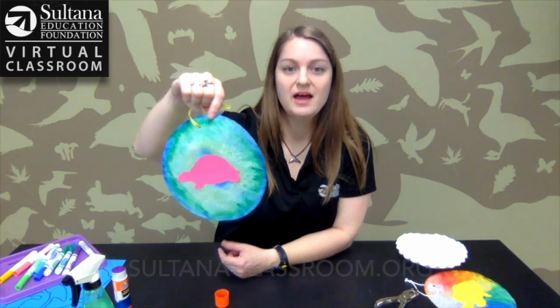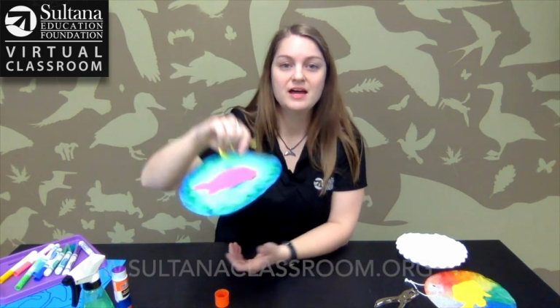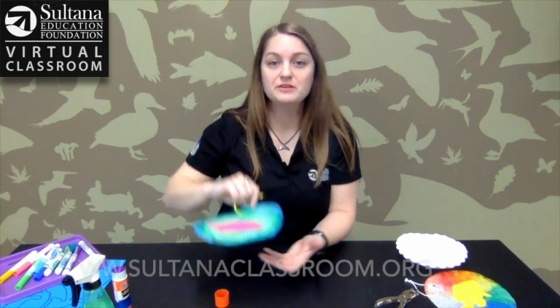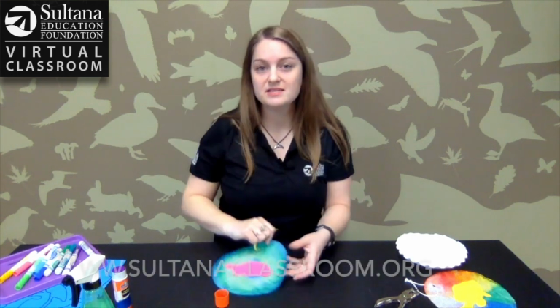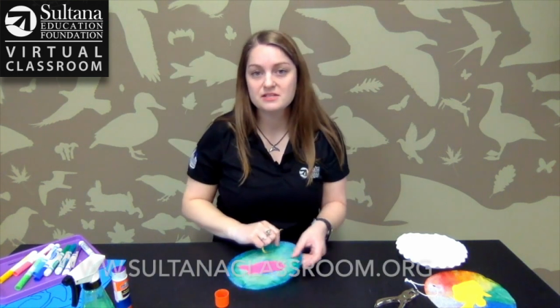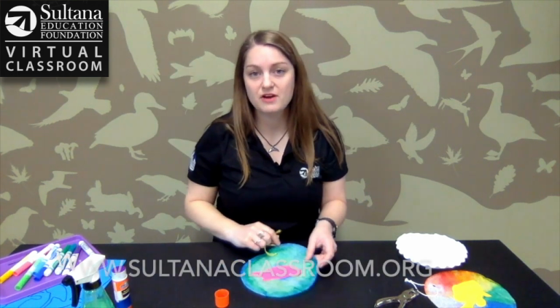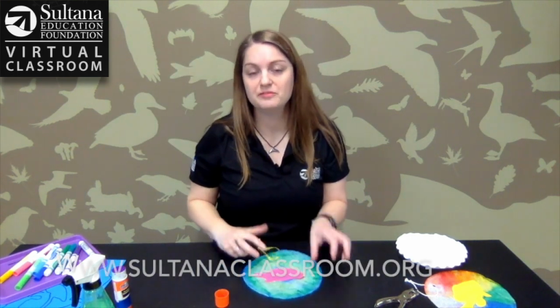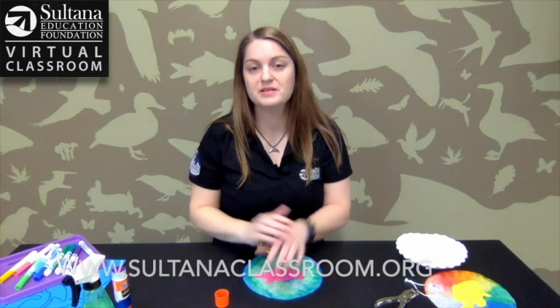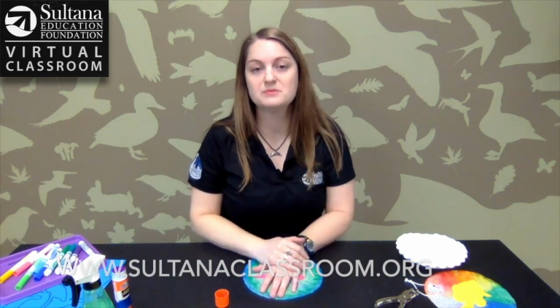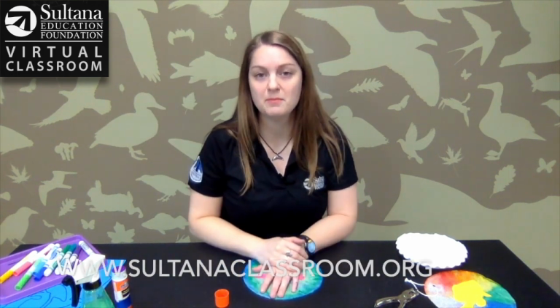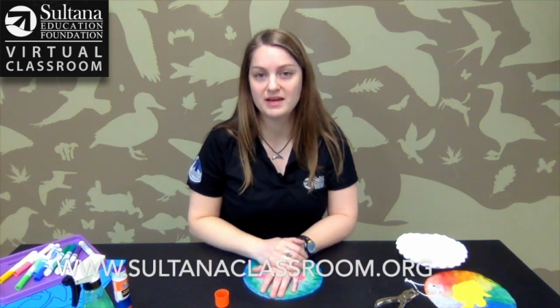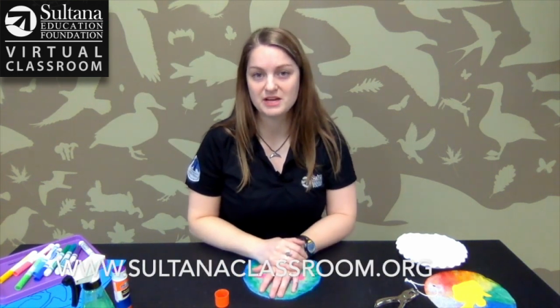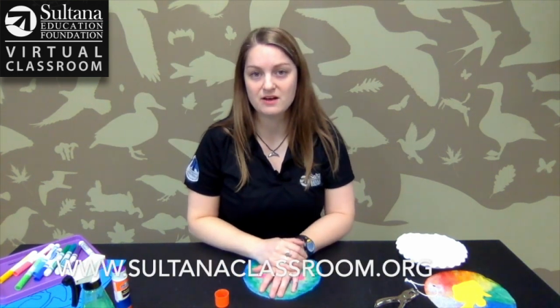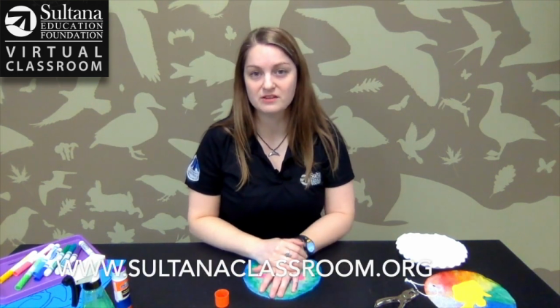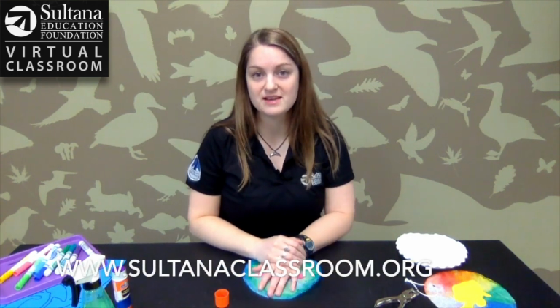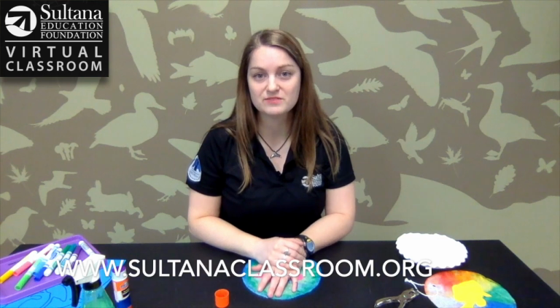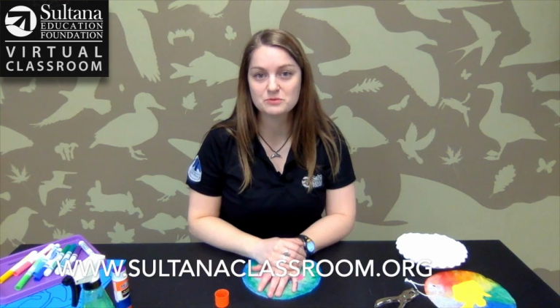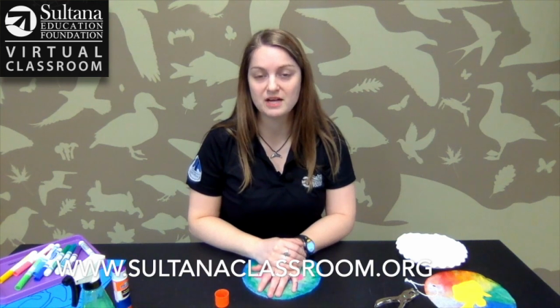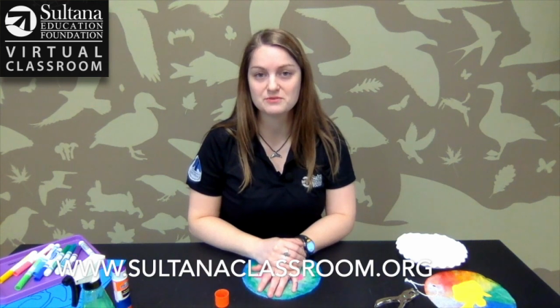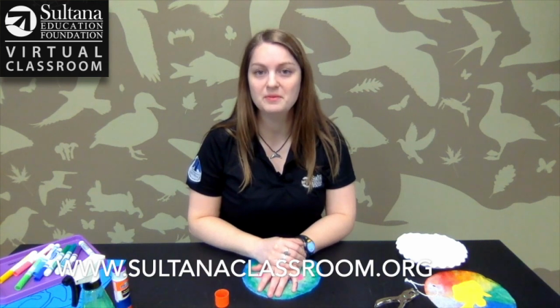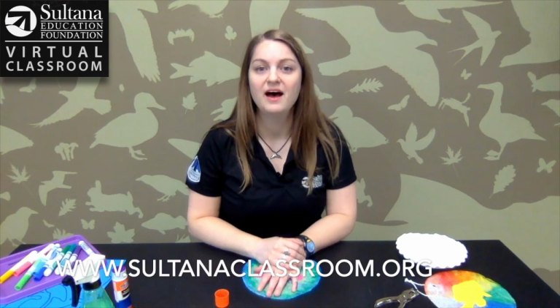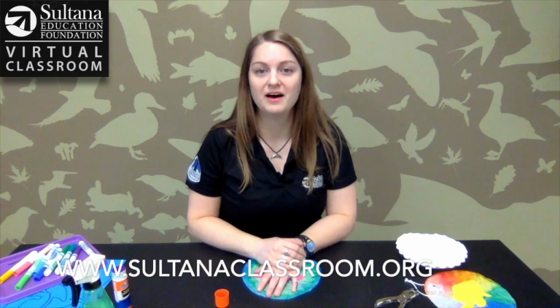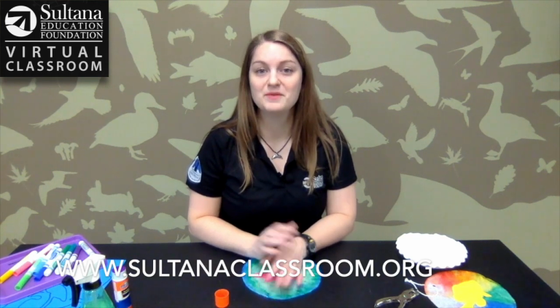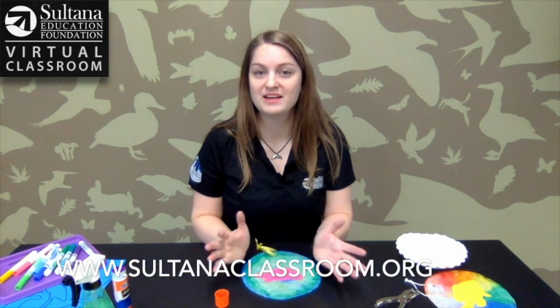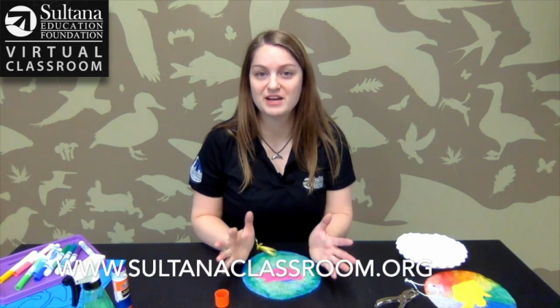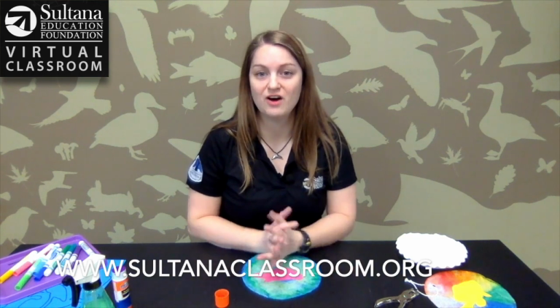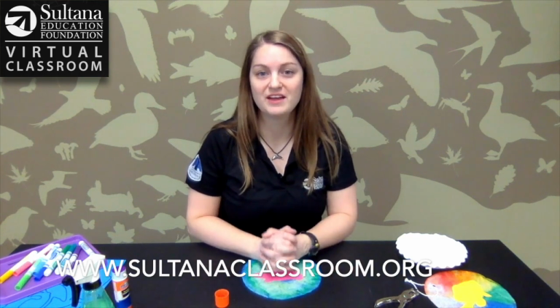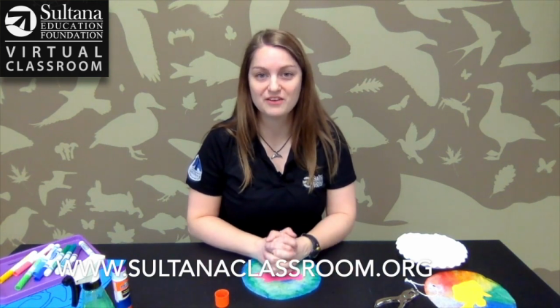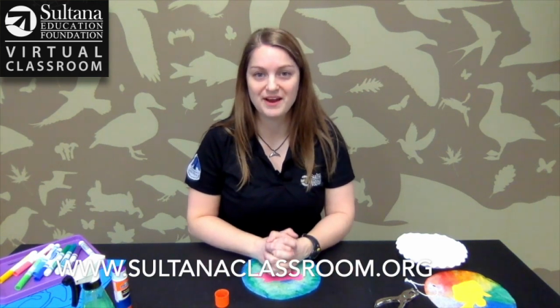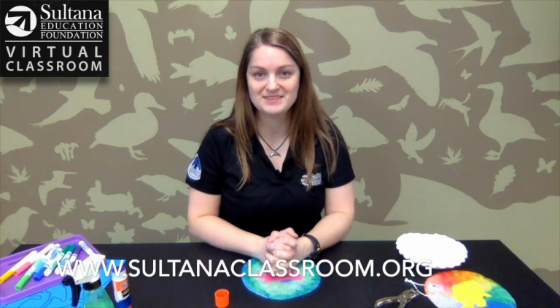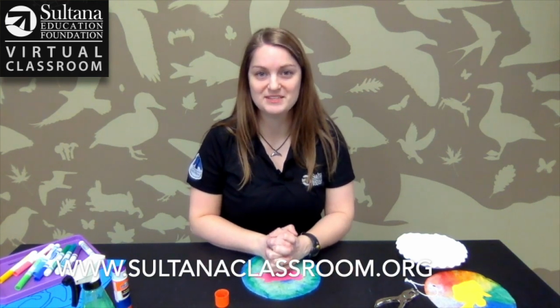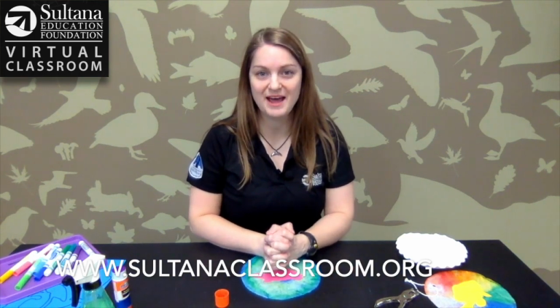If you like today's craft, please swing by and check out Sultana's Virtual Classroom and all the other great activities we have.